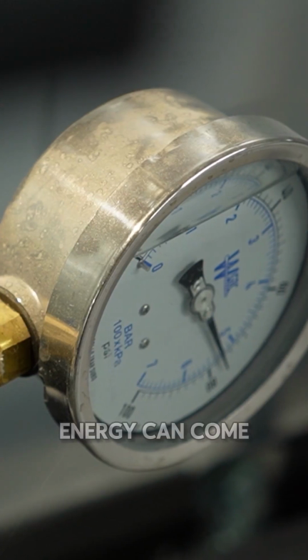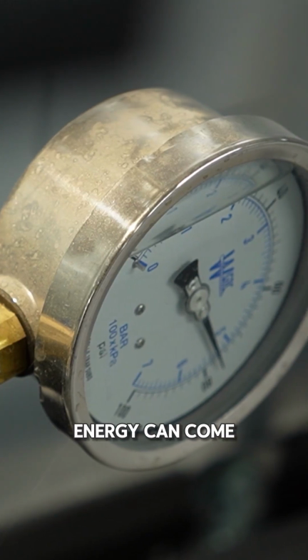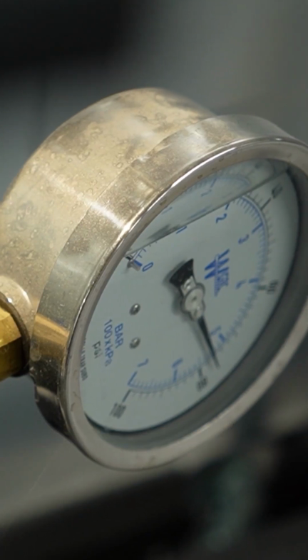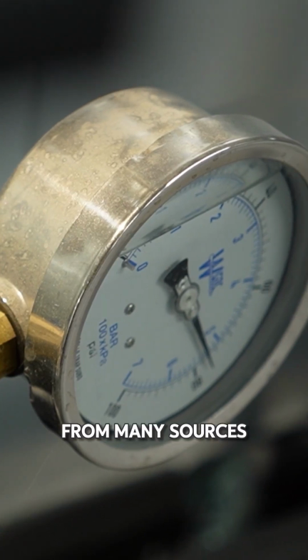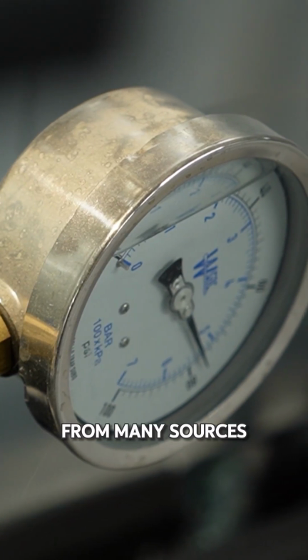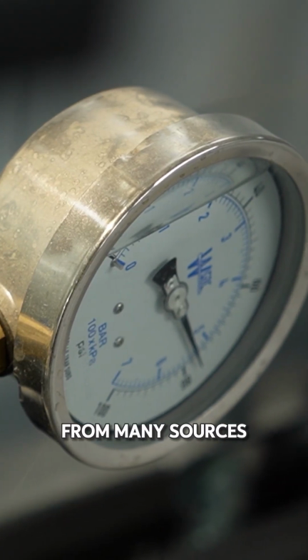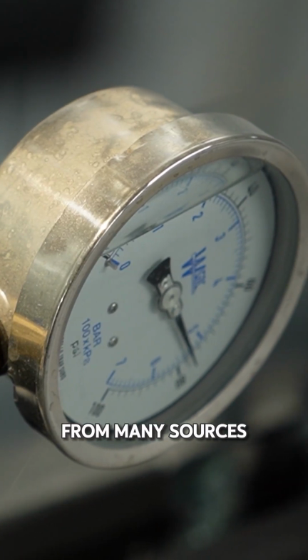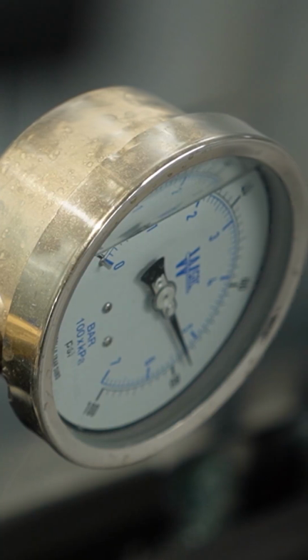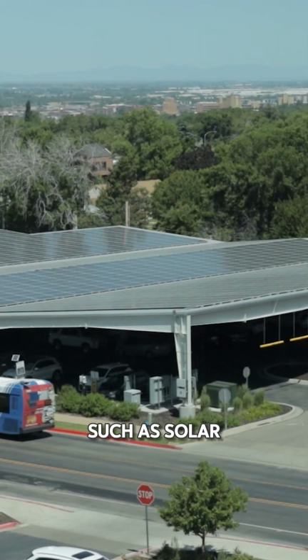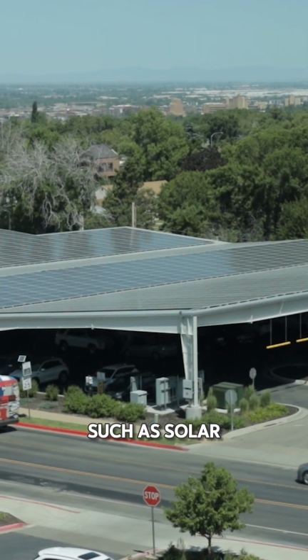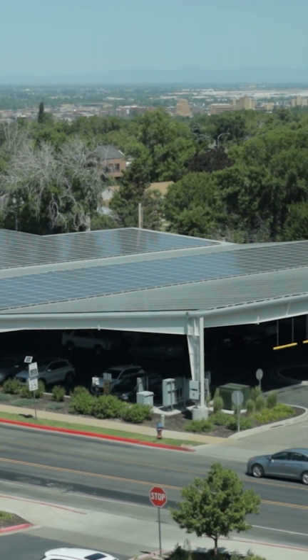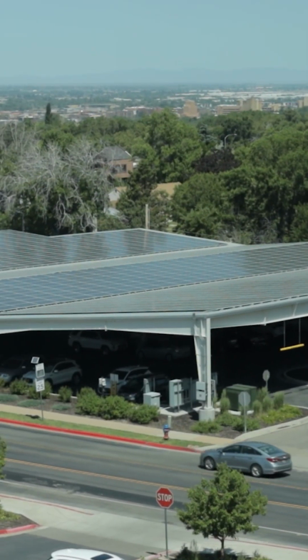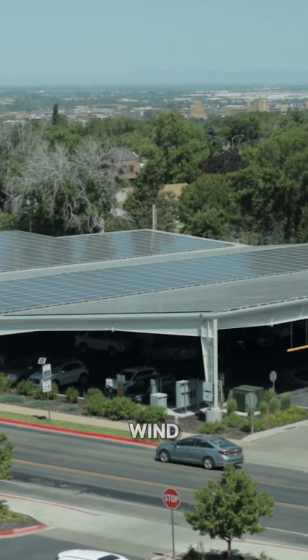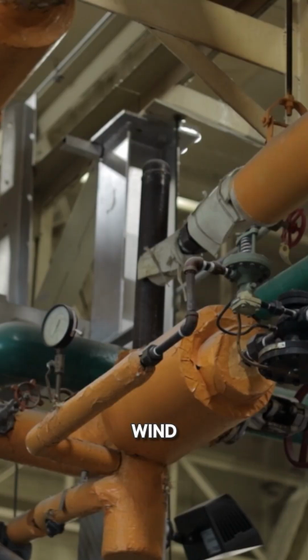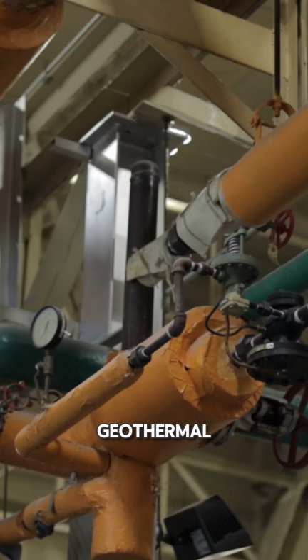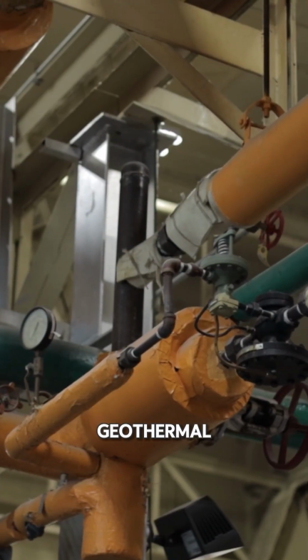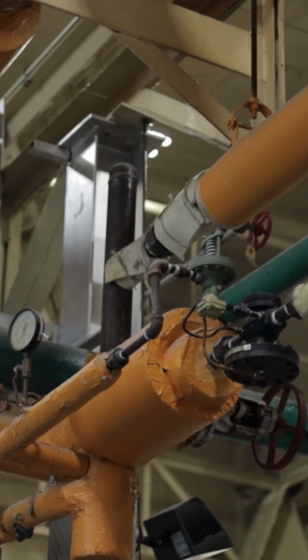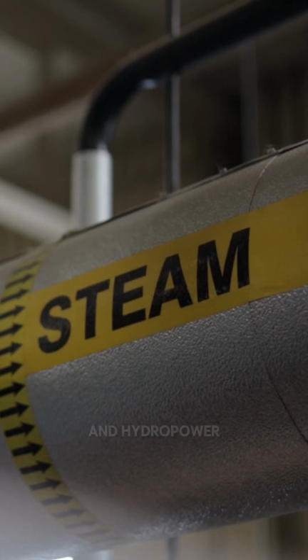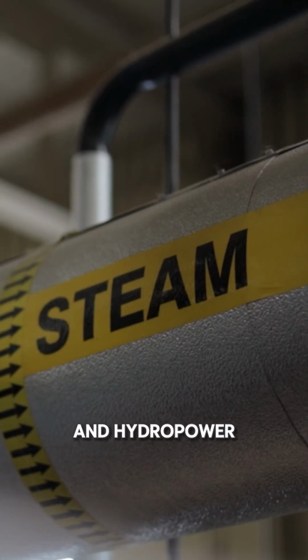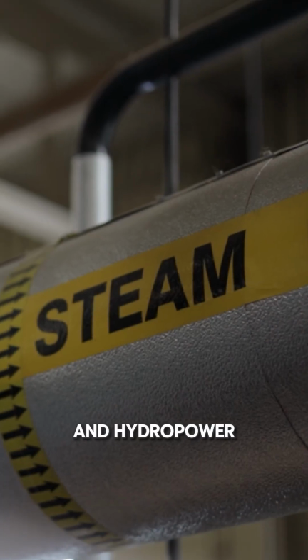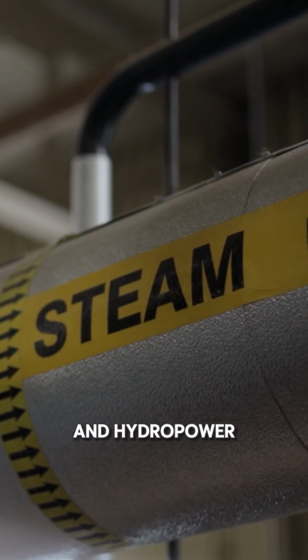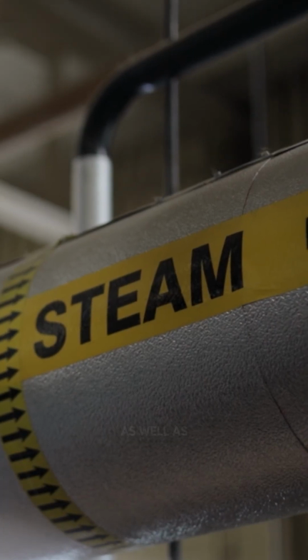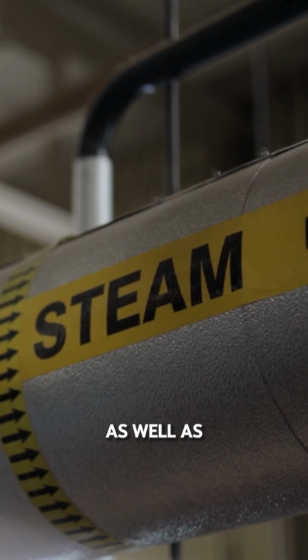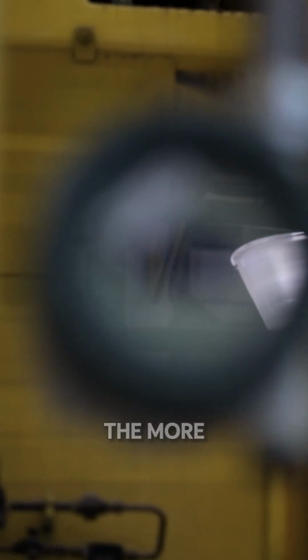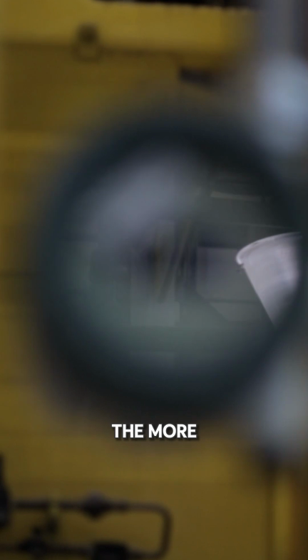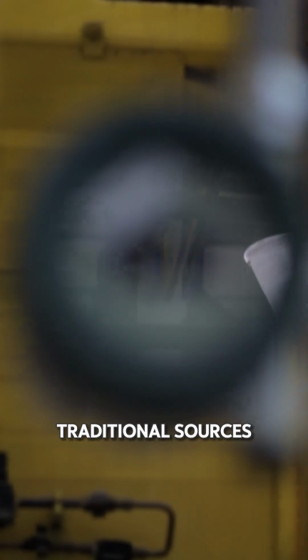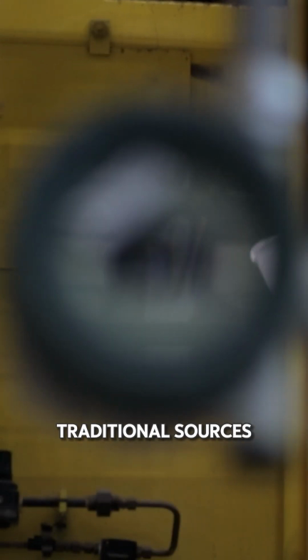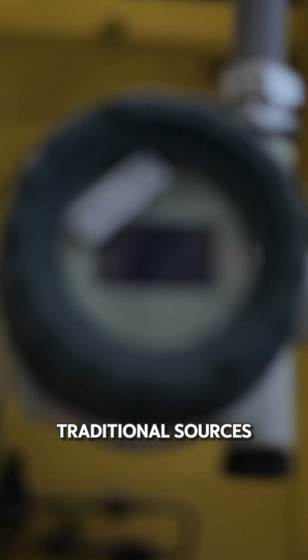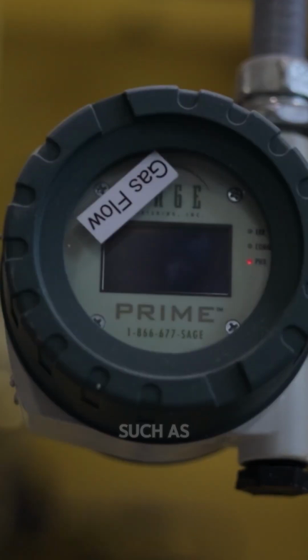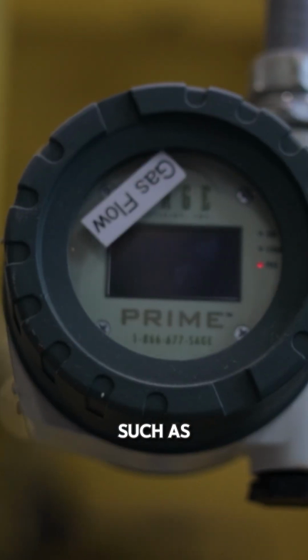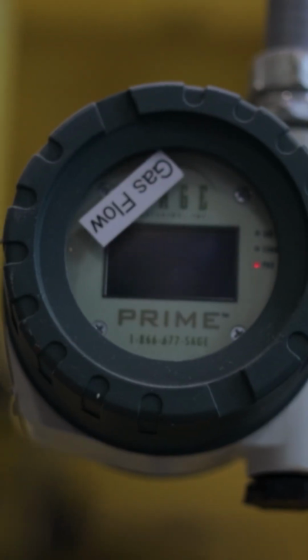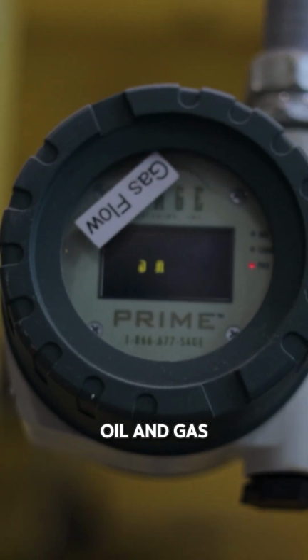Energy can come from many sources such as solar, wind, geothermal, and hydropower, as well as the more traditional sources such as oil and gas.